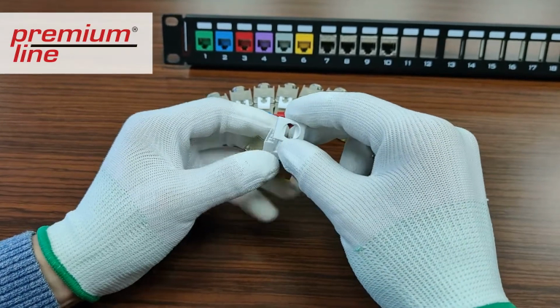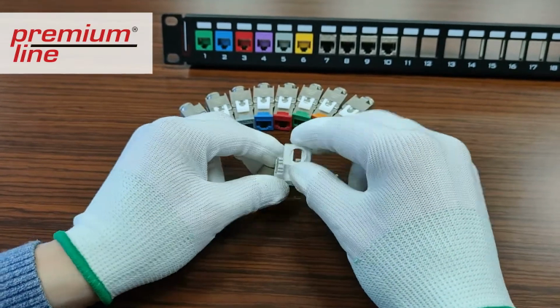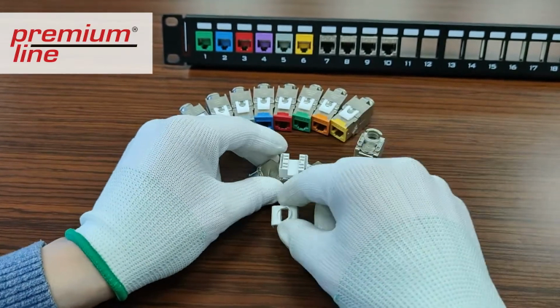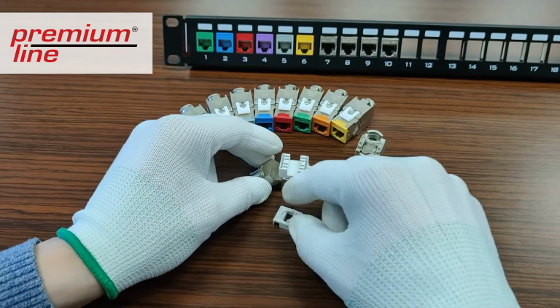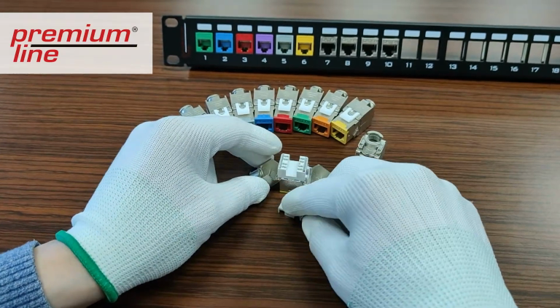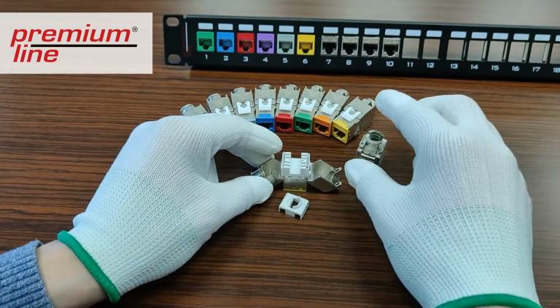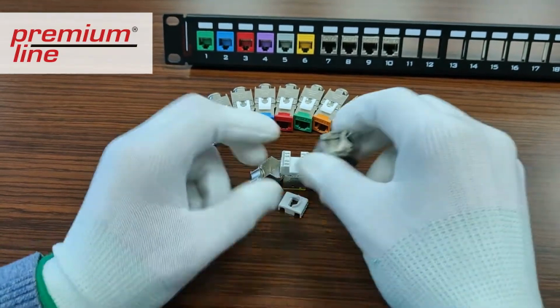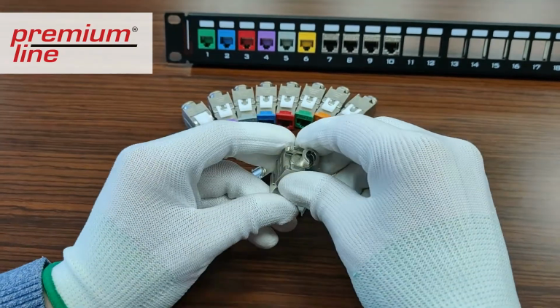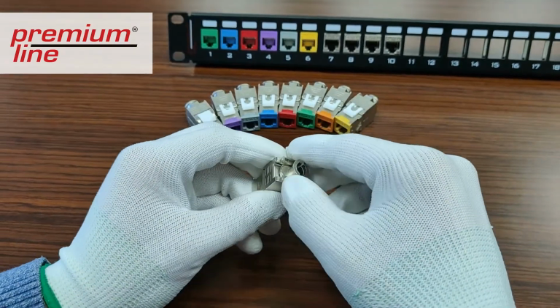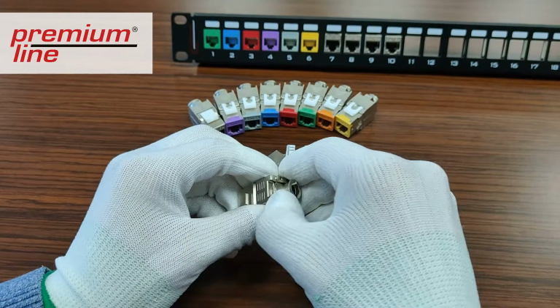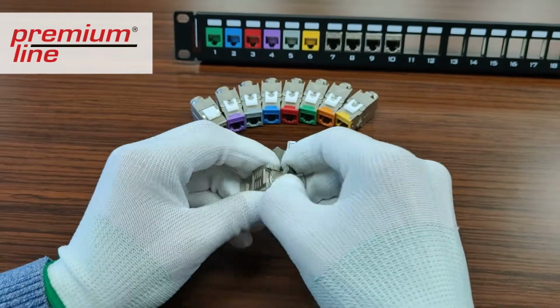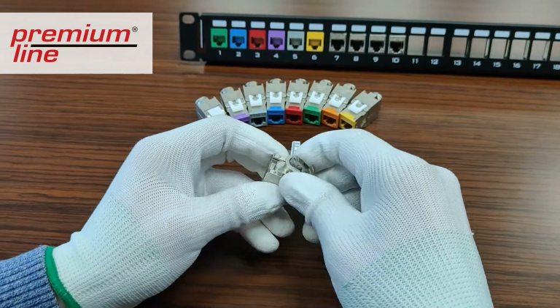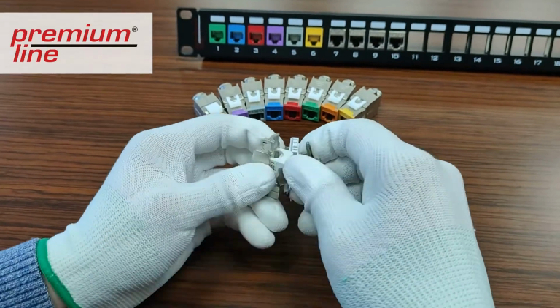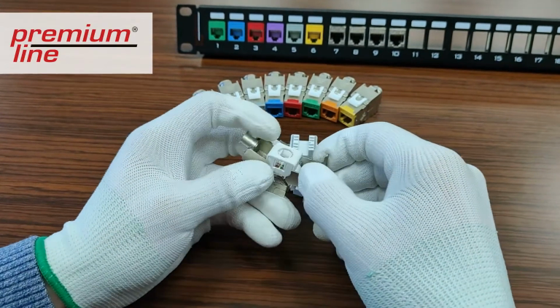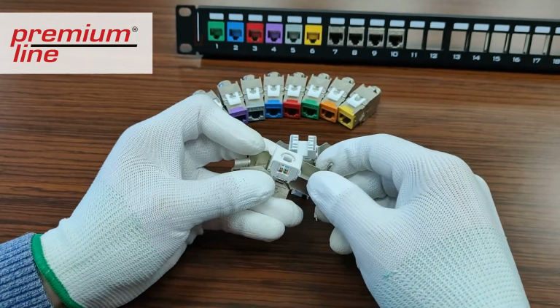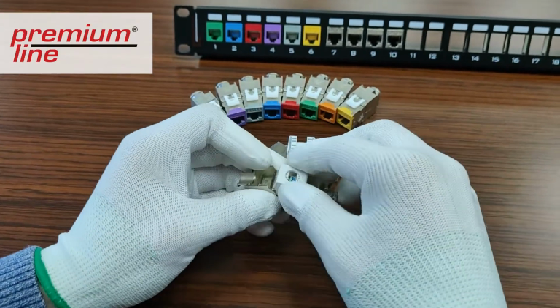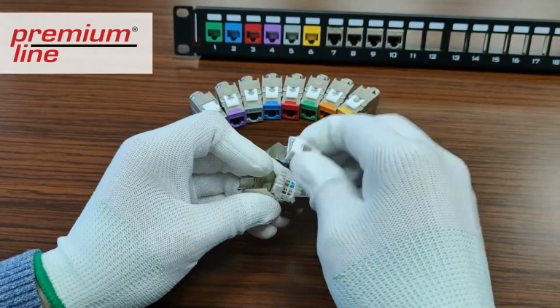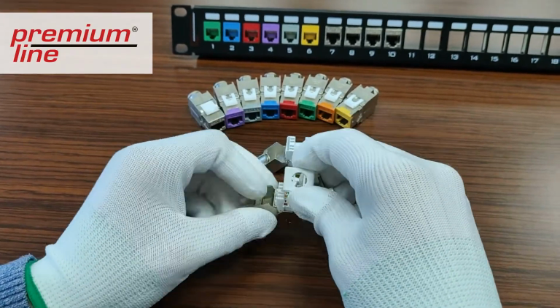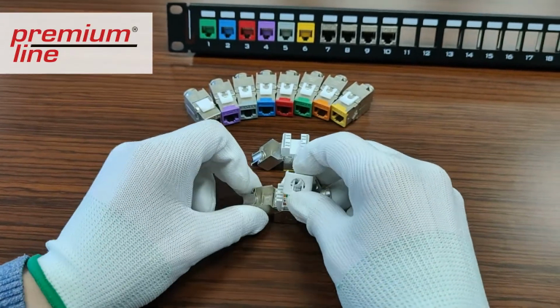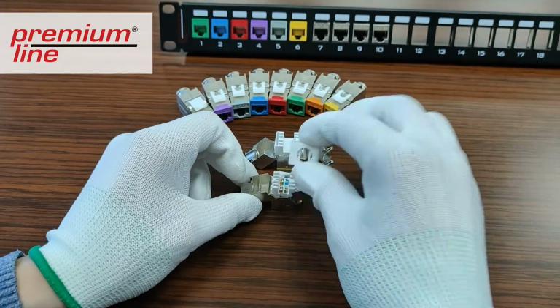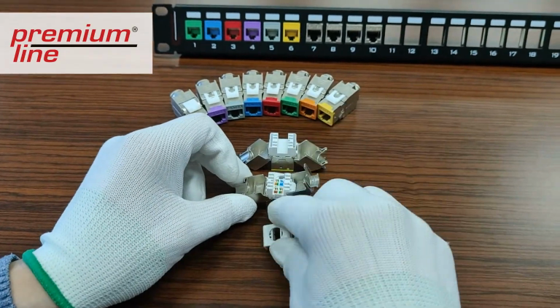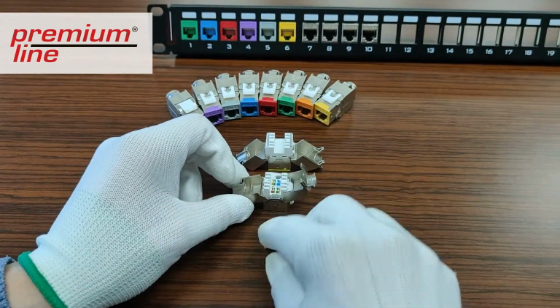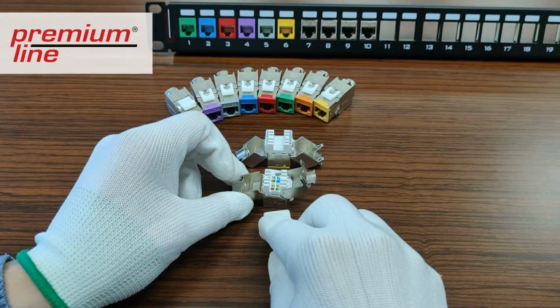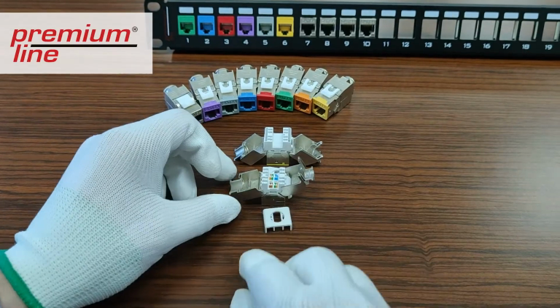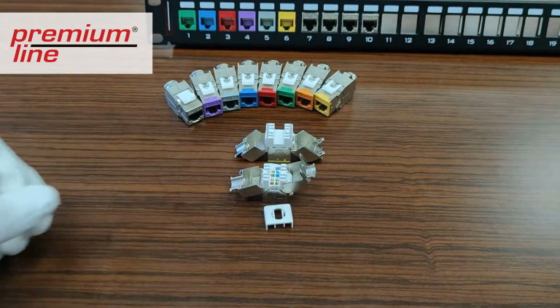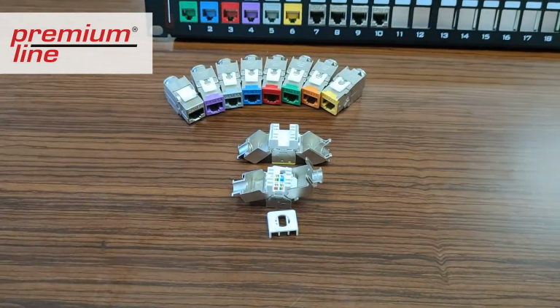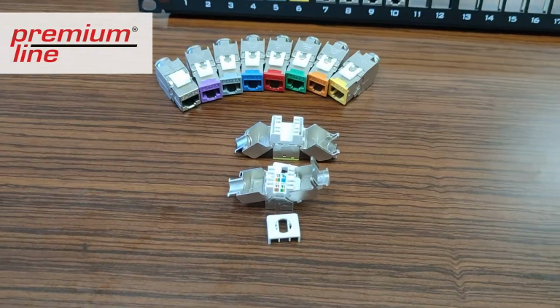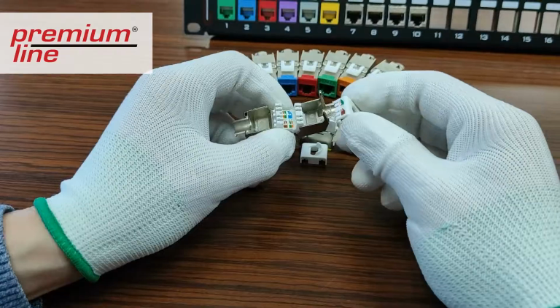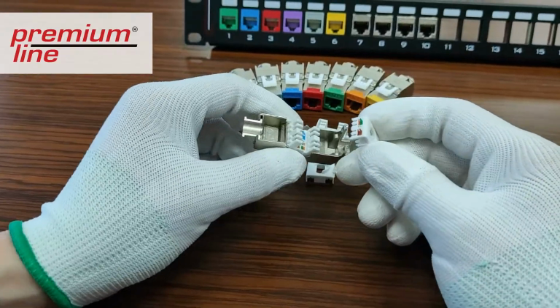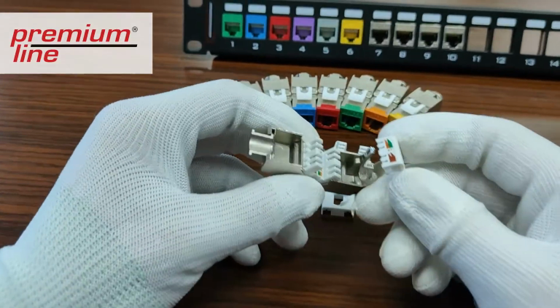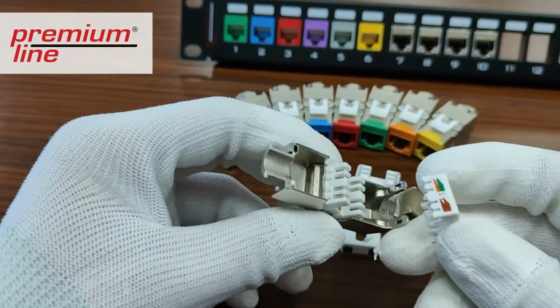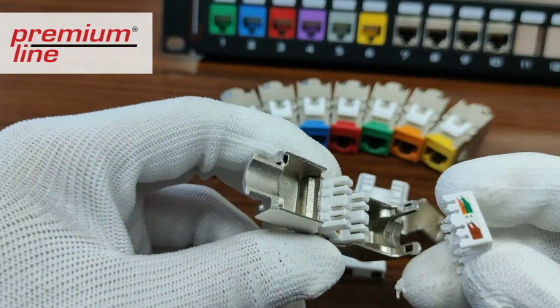A free scissor is attached per carton for excessive cable cut and to avoid field termination failure. Each plug comes with detailed instructions, and you can also watch the installation demonstration in another video.